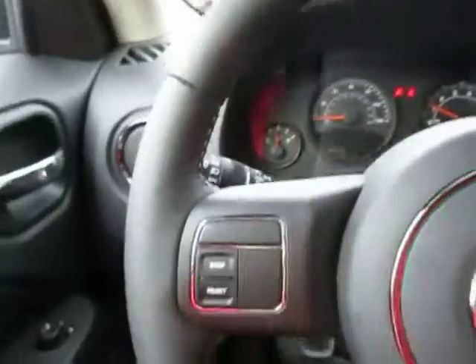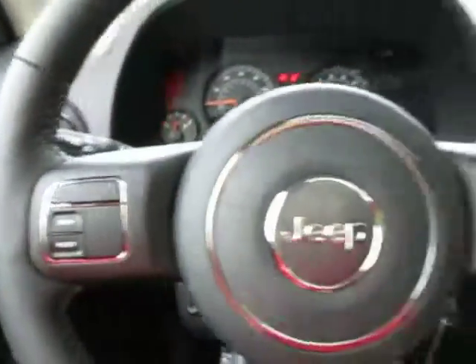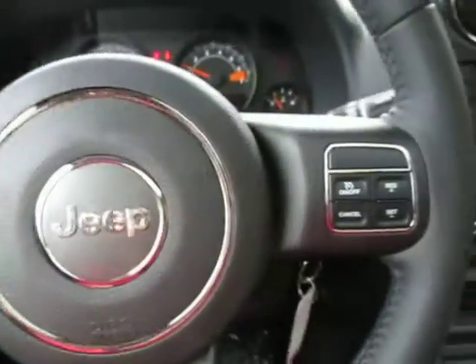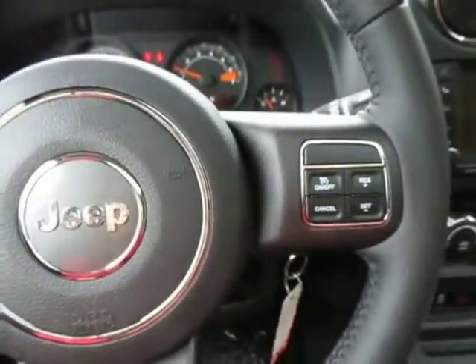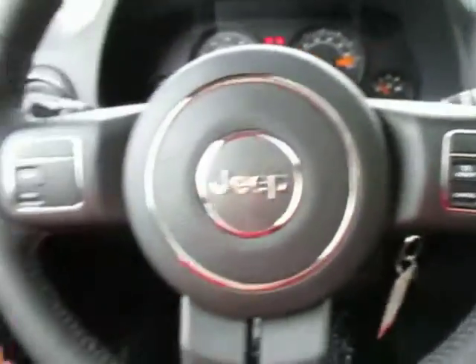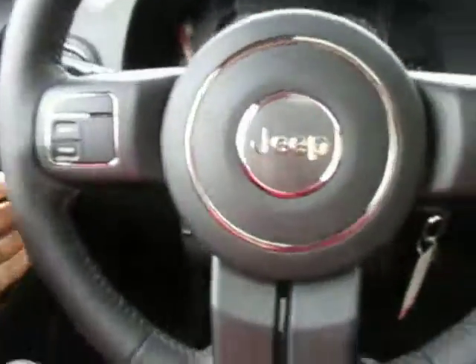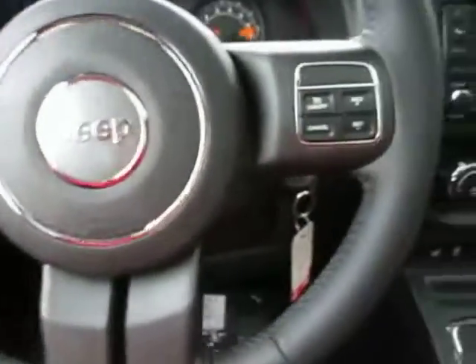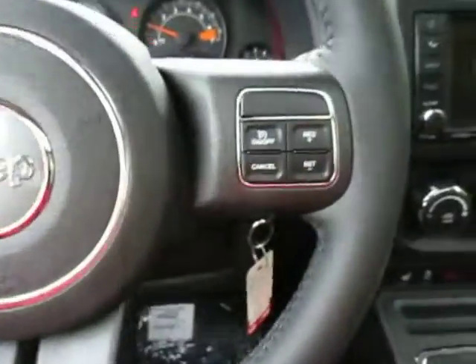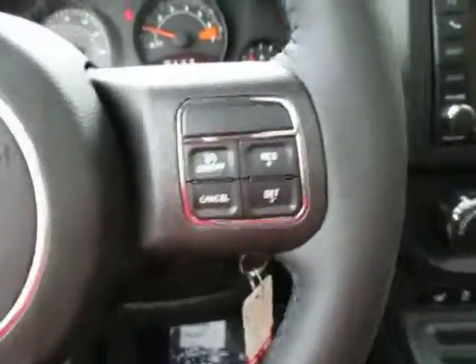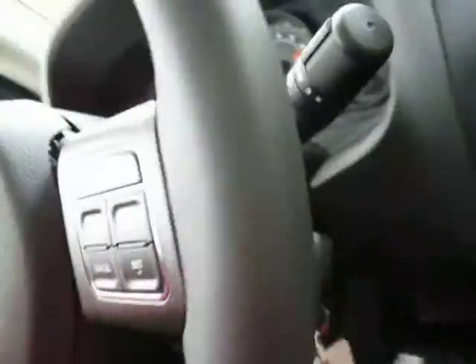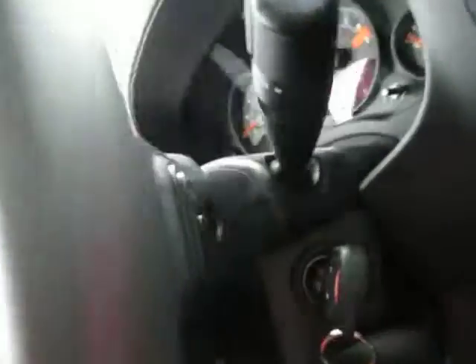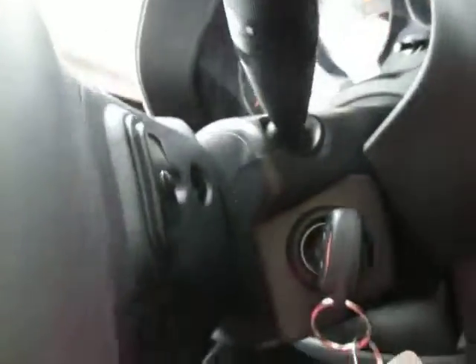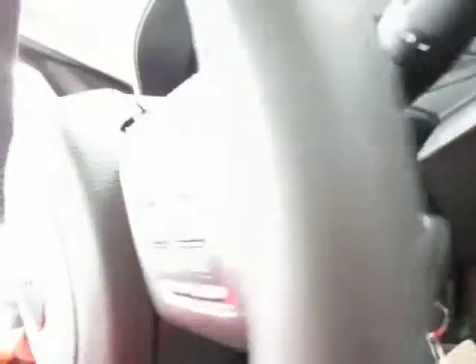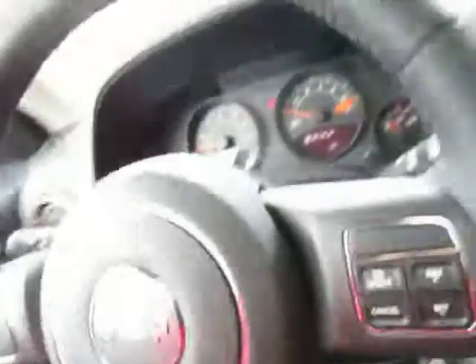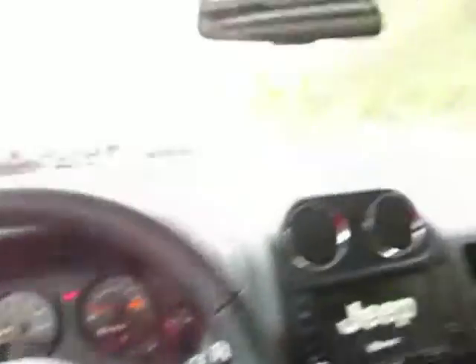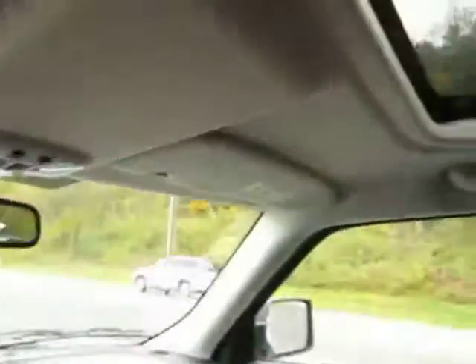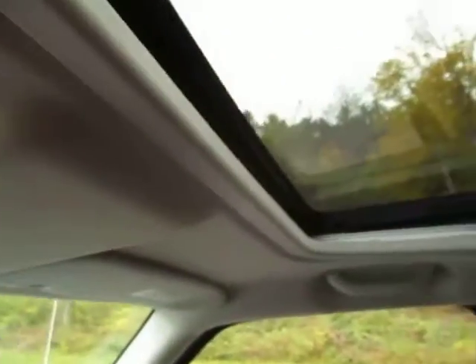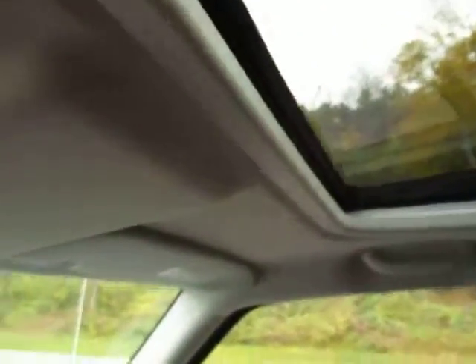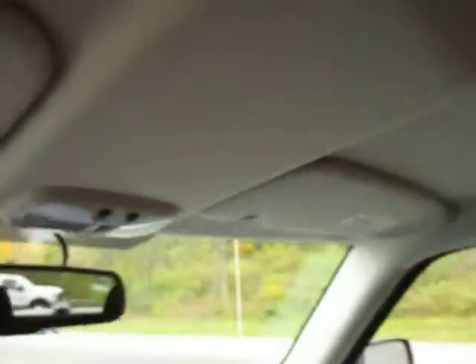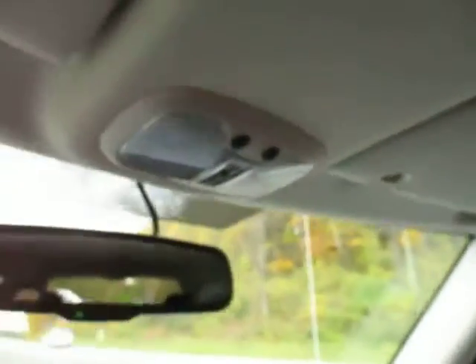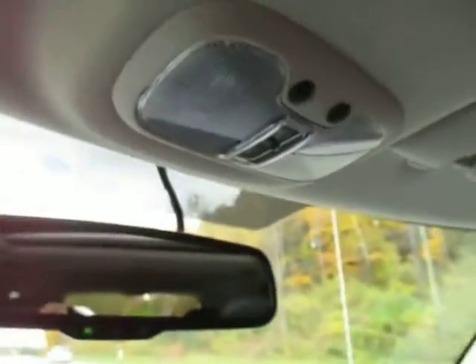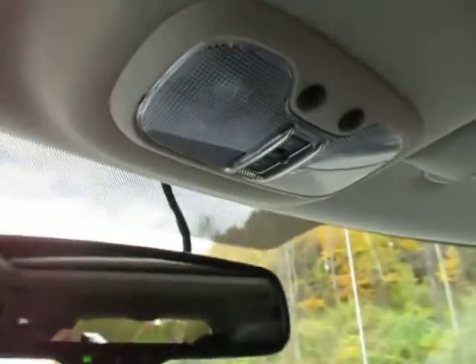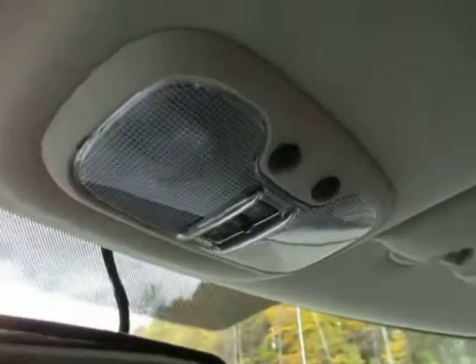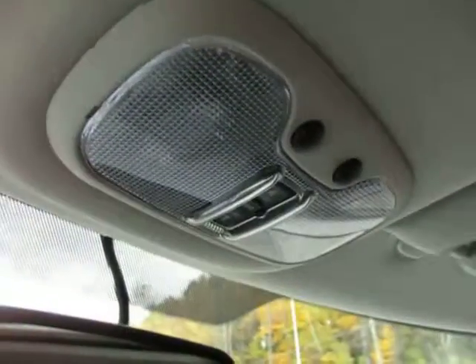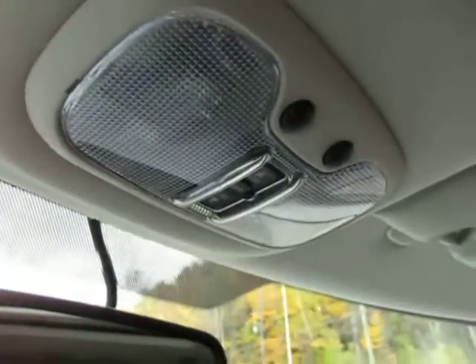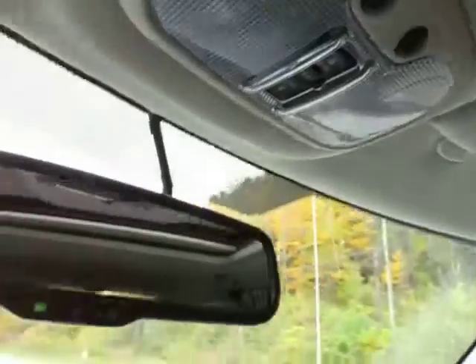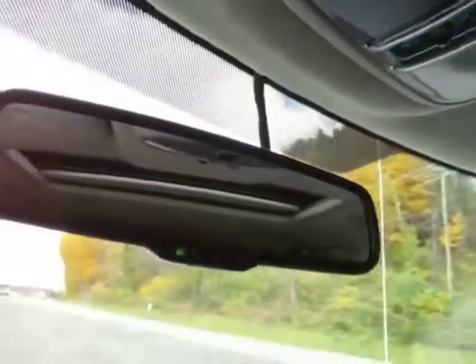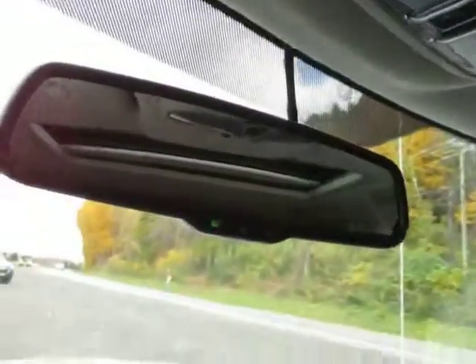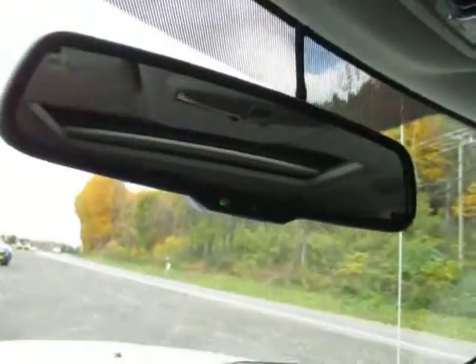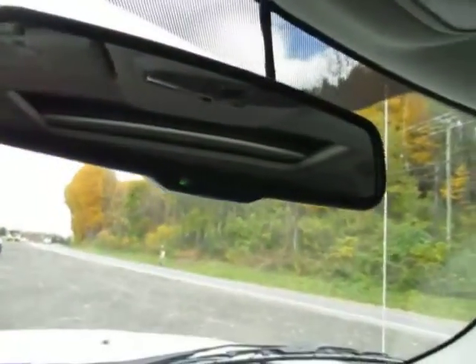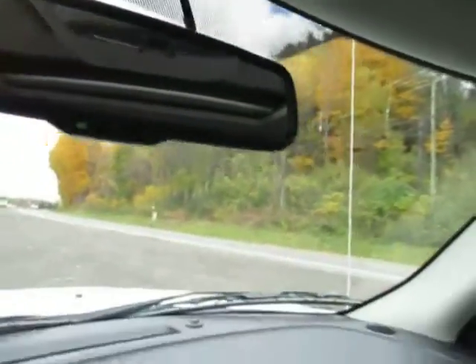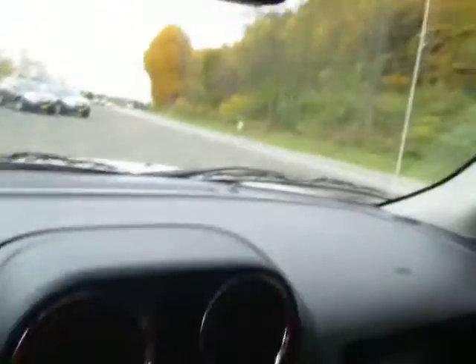Right here on your steering wheel, which is leather wrapped, you've got cruise control and media center controls on the back. Overhead, you do have a sunroof and overhead lights. This button here opens and closes that sunroof. You have a rear view mirror with the automatic dimmer.